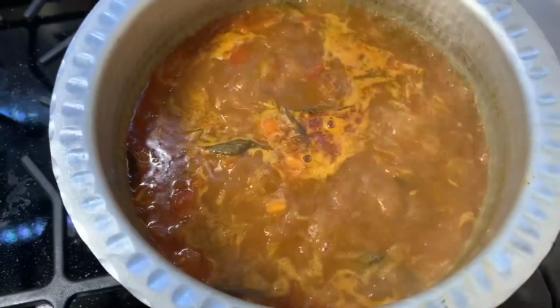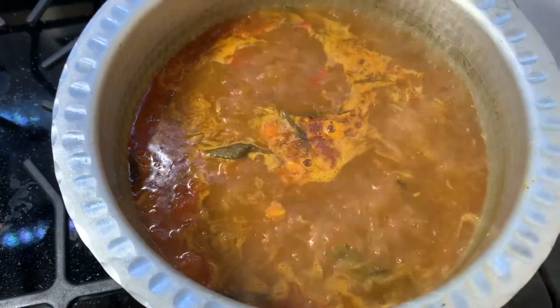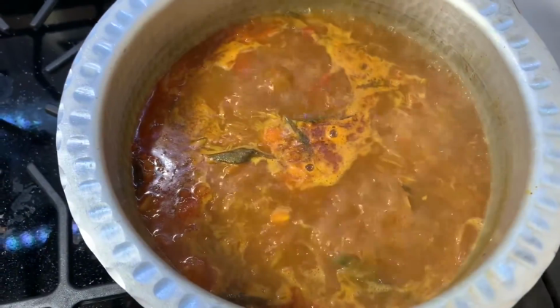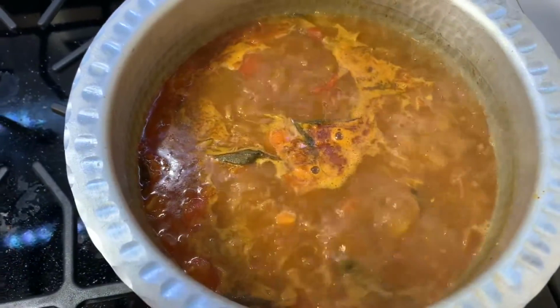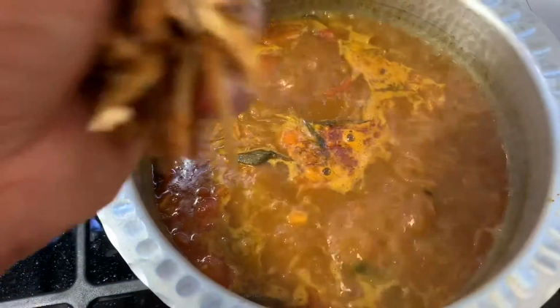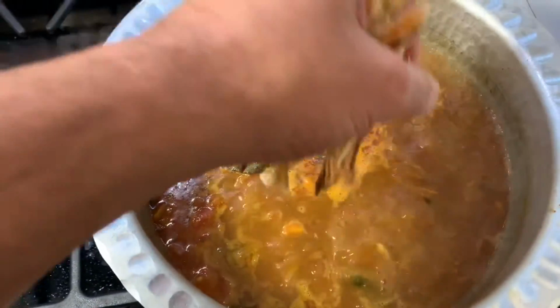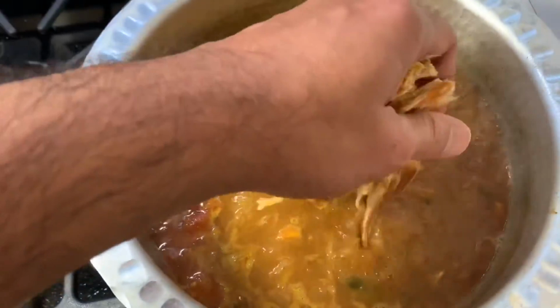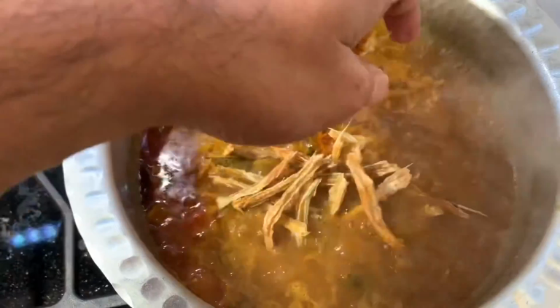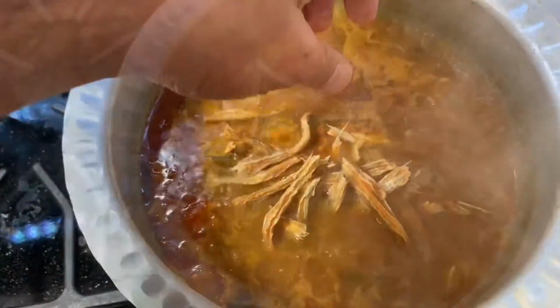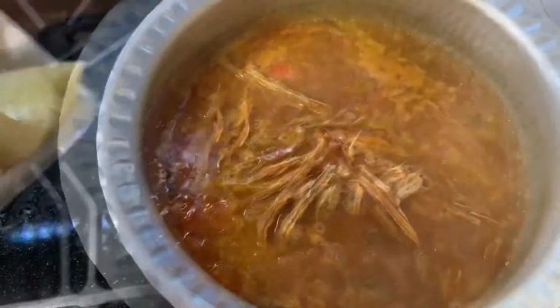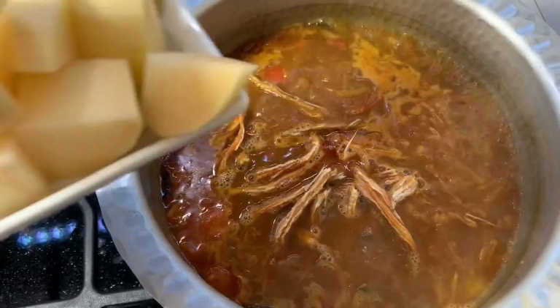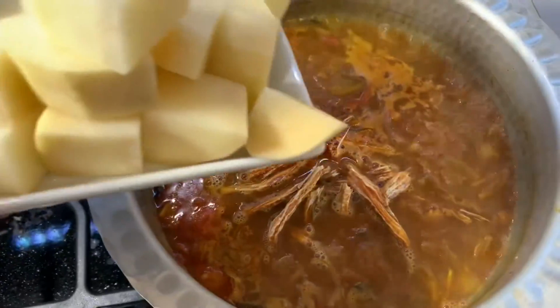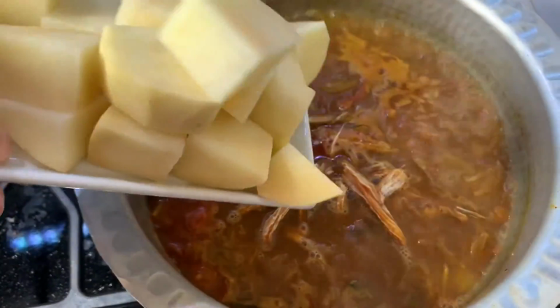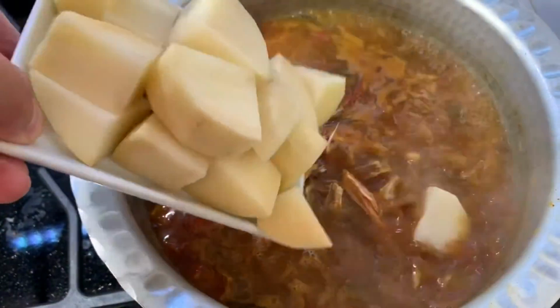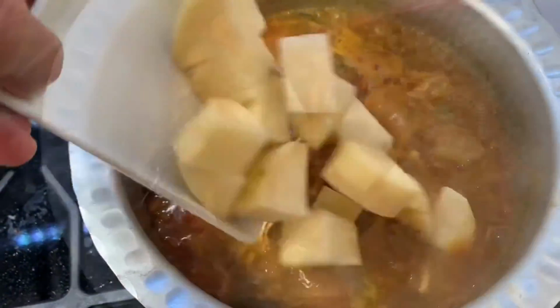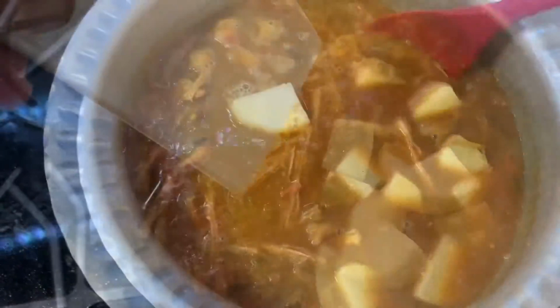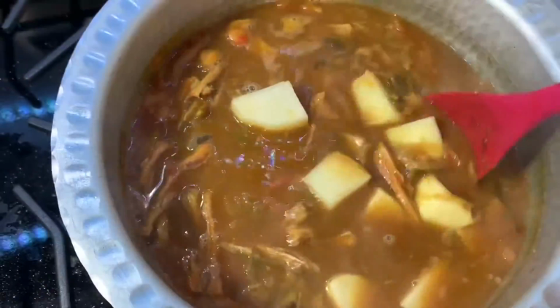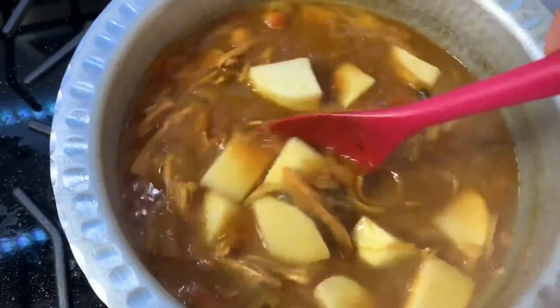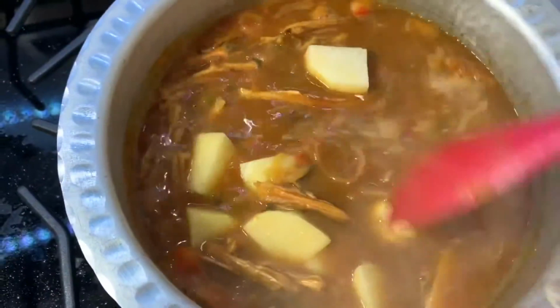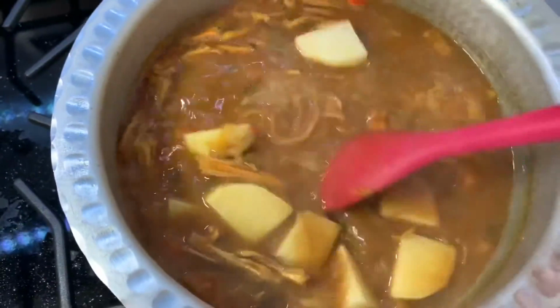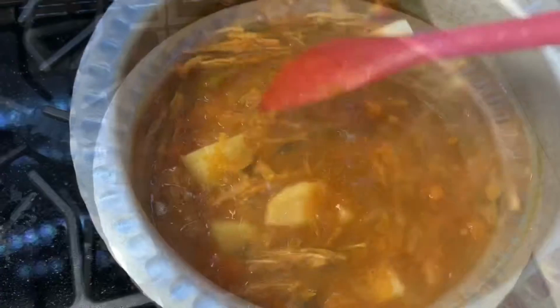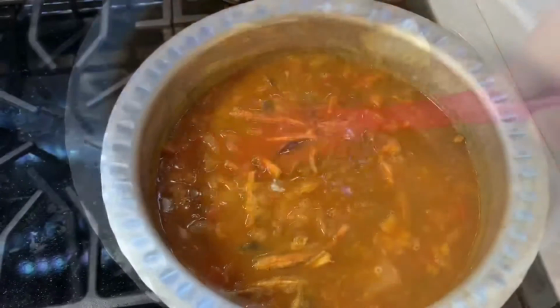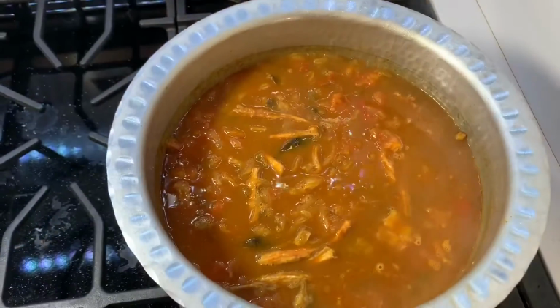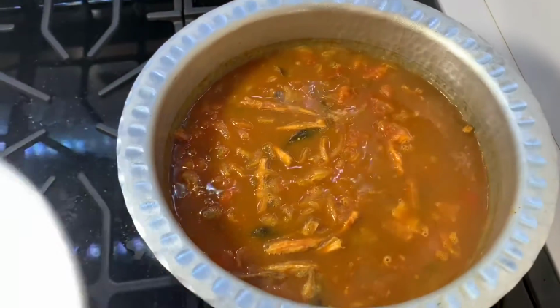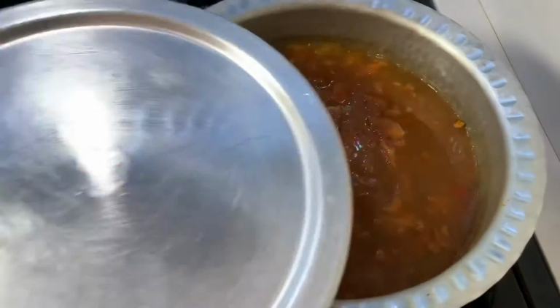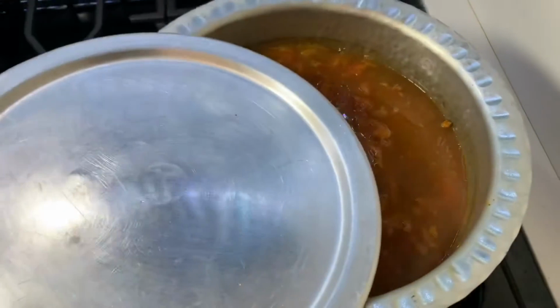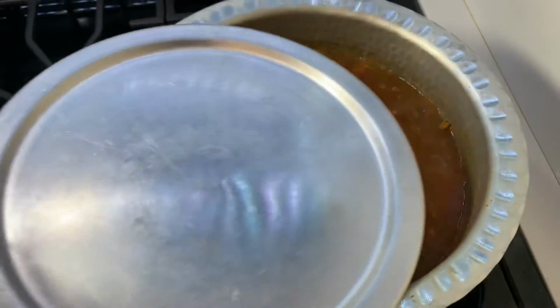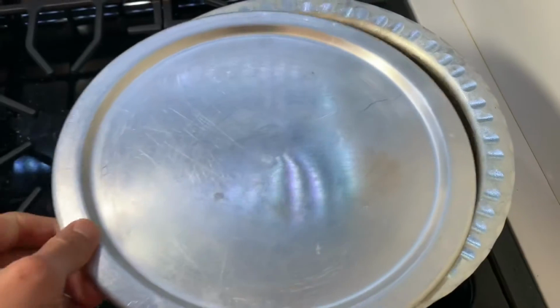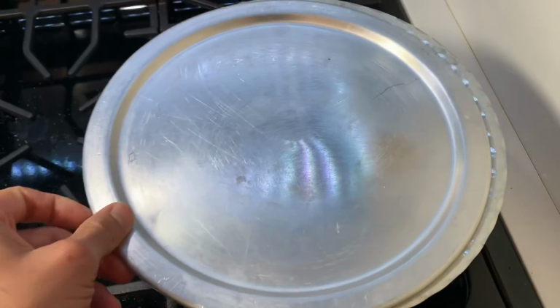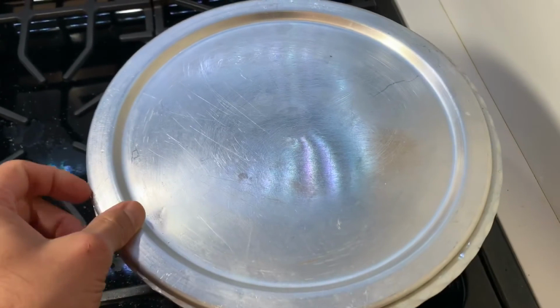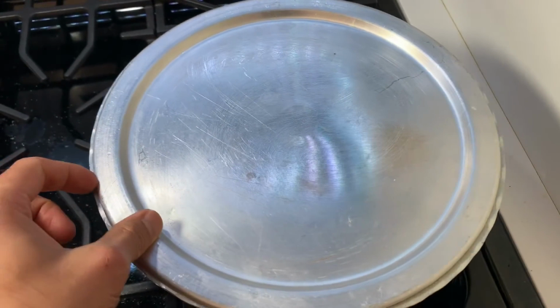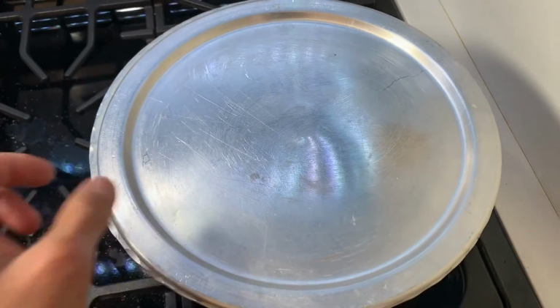Once it starts boiling, add the Bombay Ducks and the potatoes. Mix everything. Cover and cook until the potatoes are fully cooked.